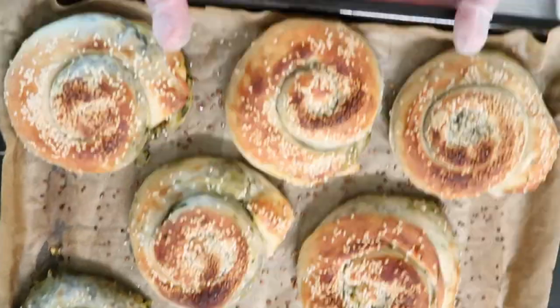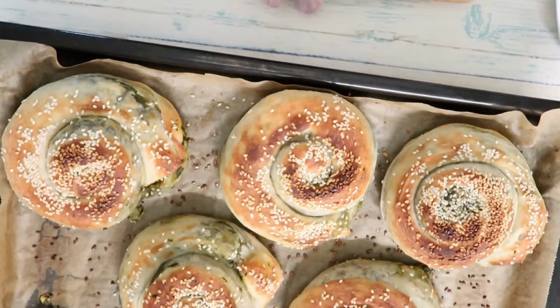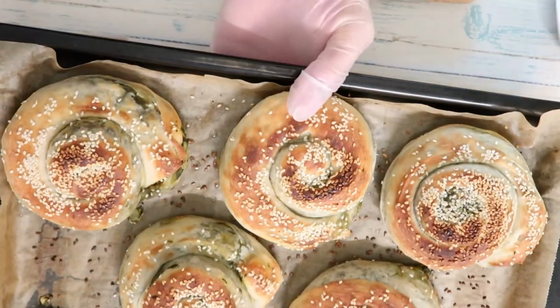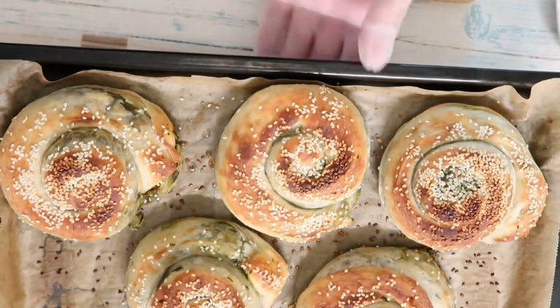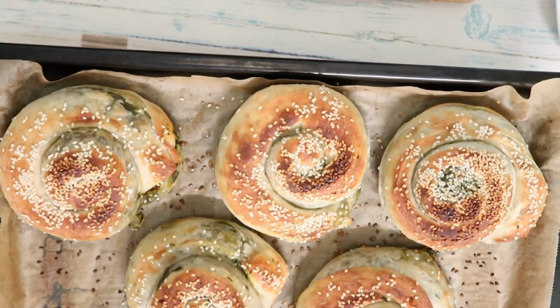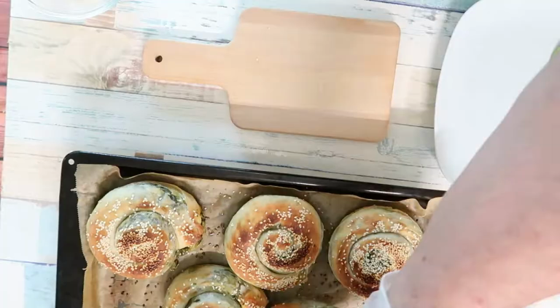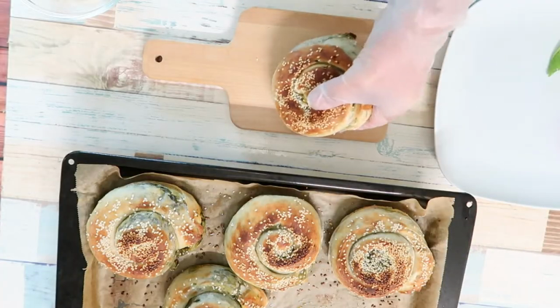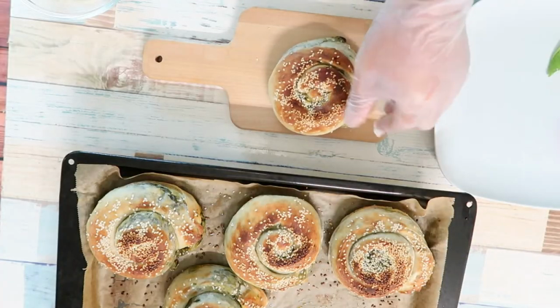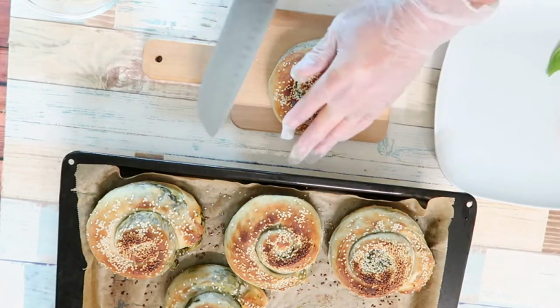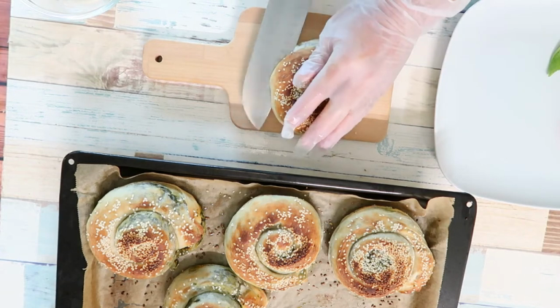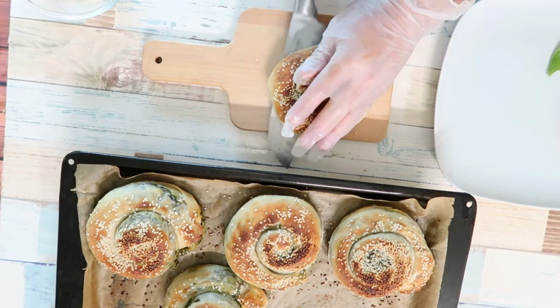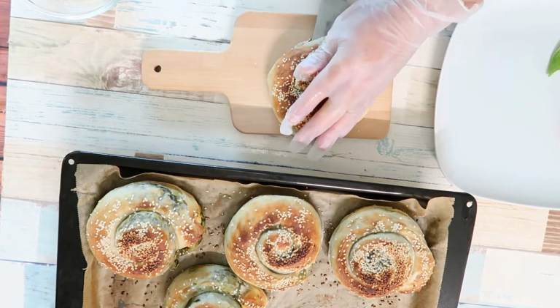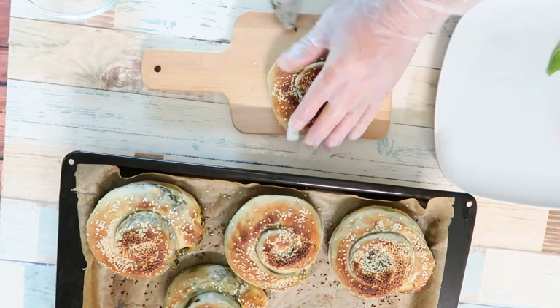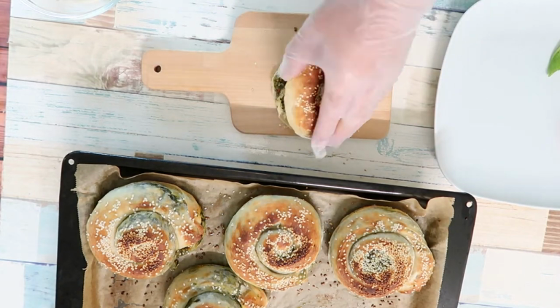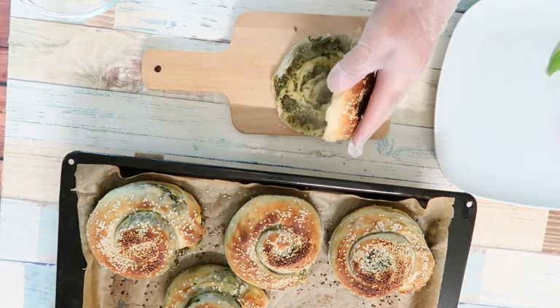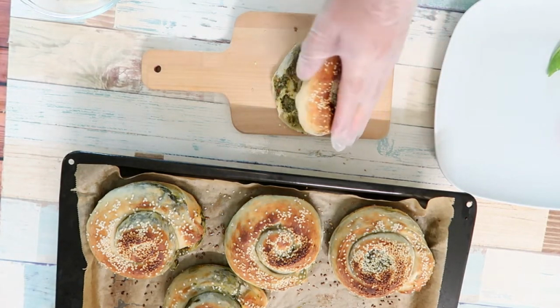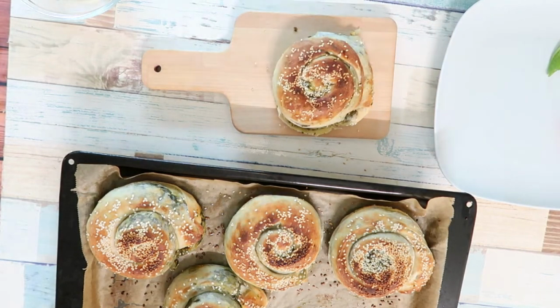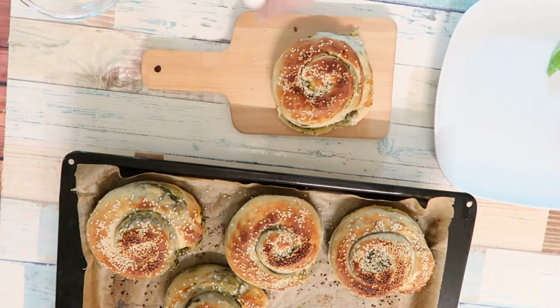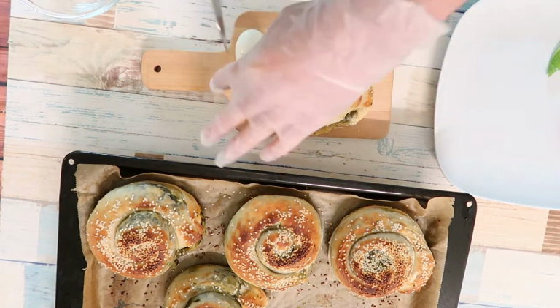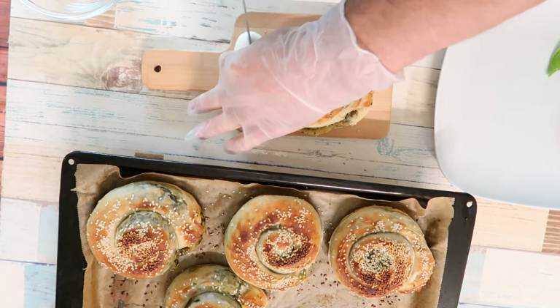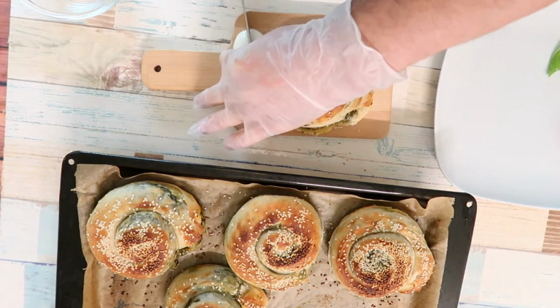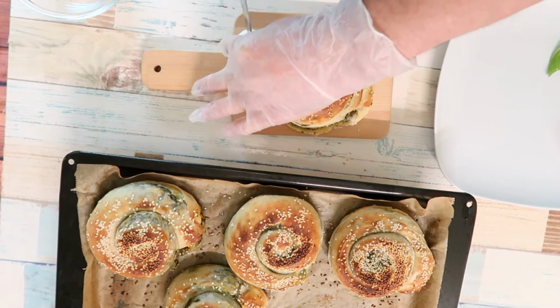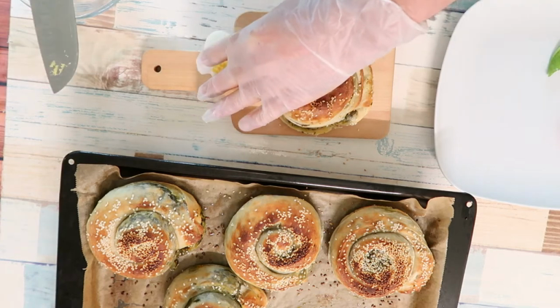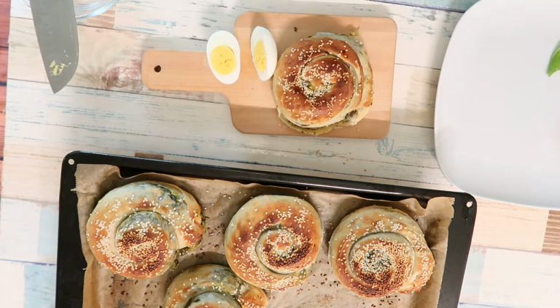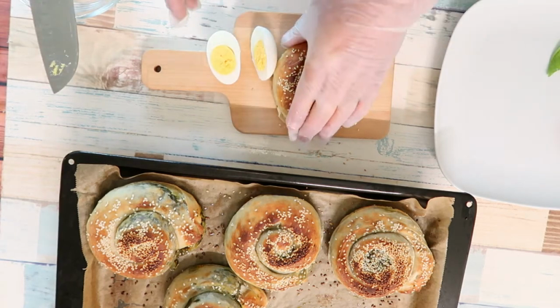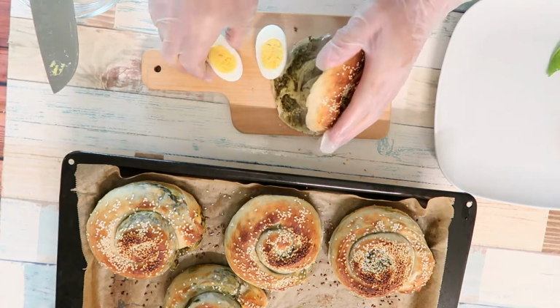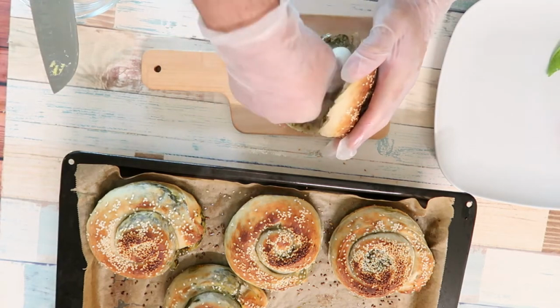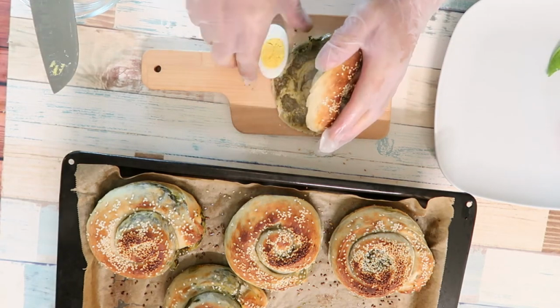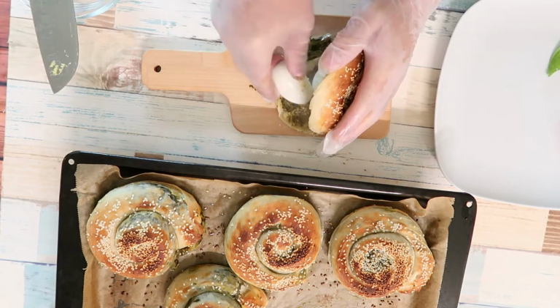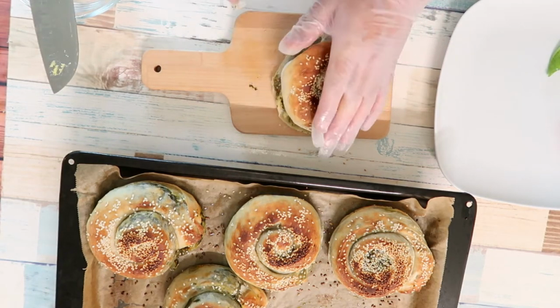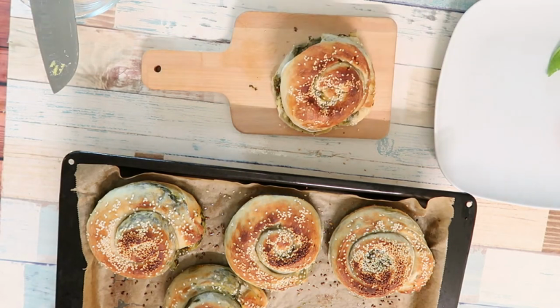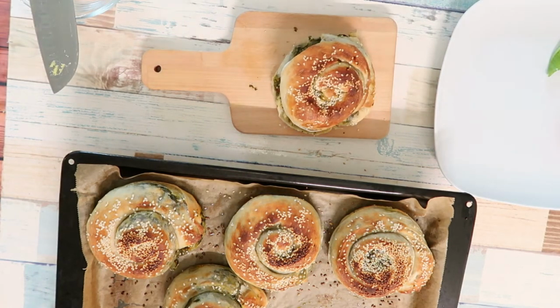This is a sandwich. We put it in a bit. It's a very good one. You can eat it with a lot of food. This is a very good one.